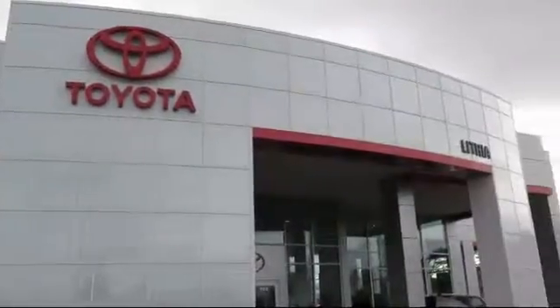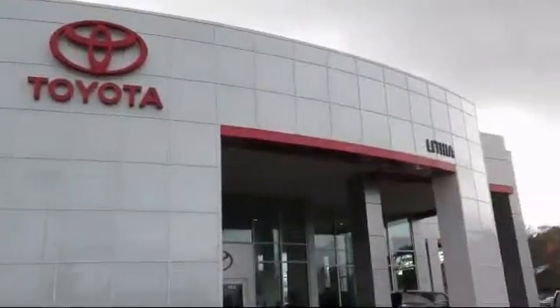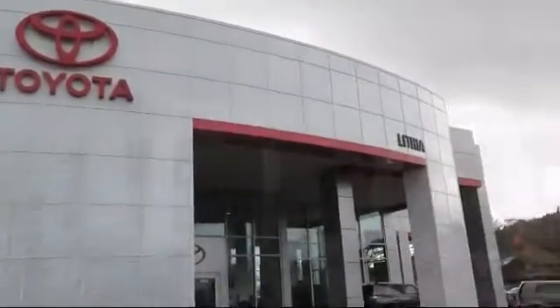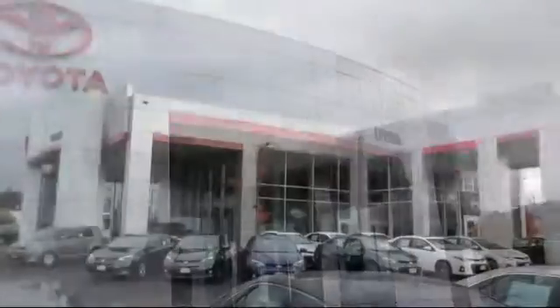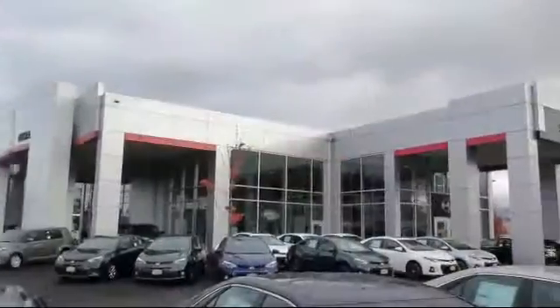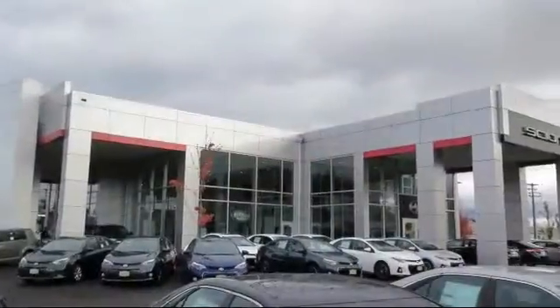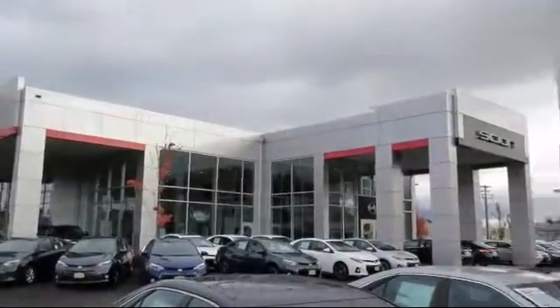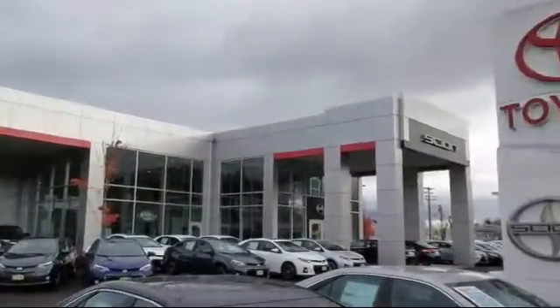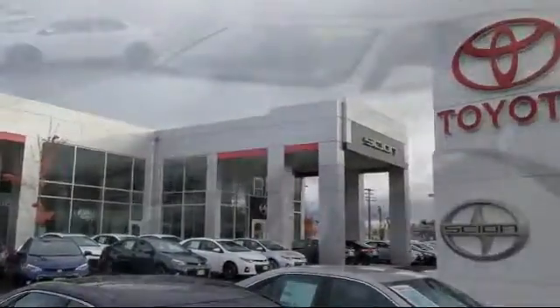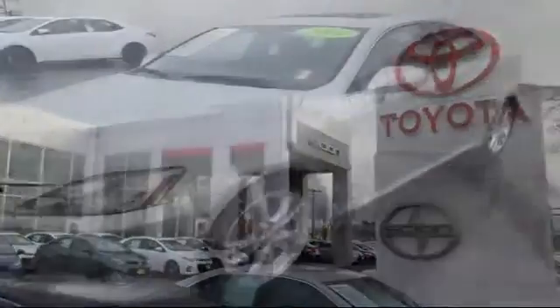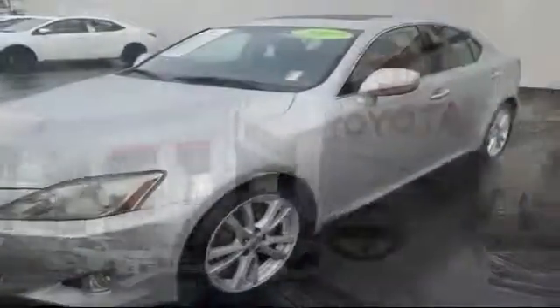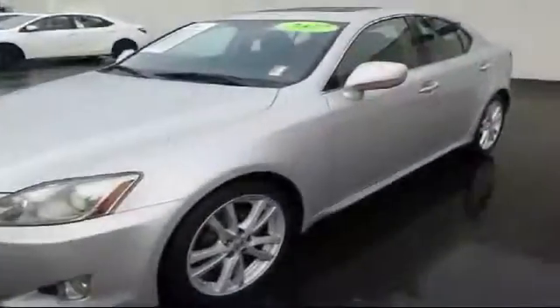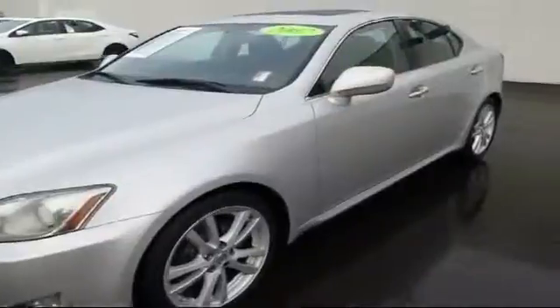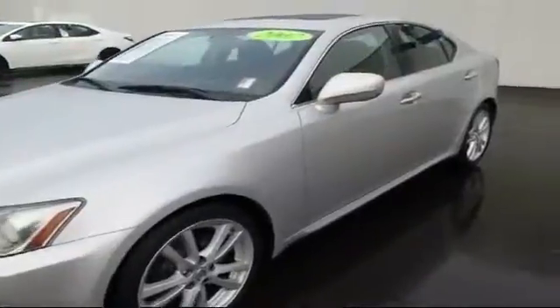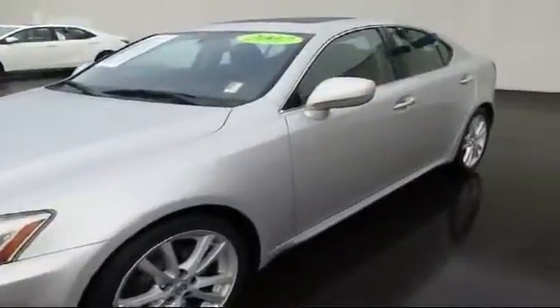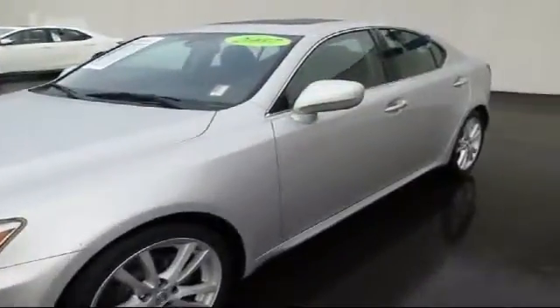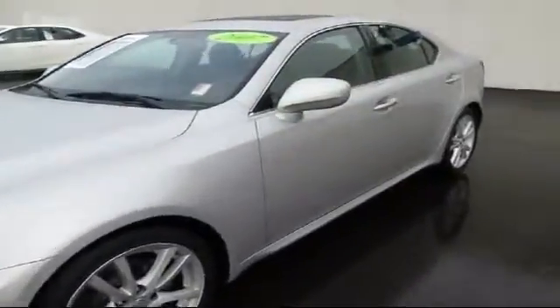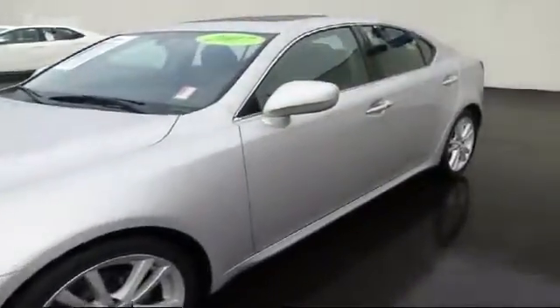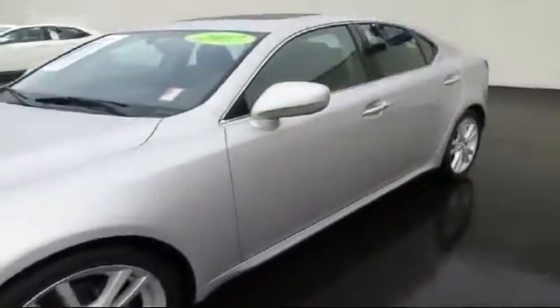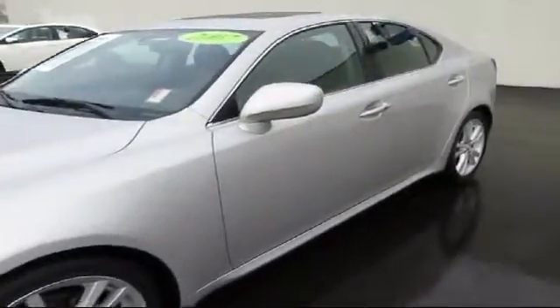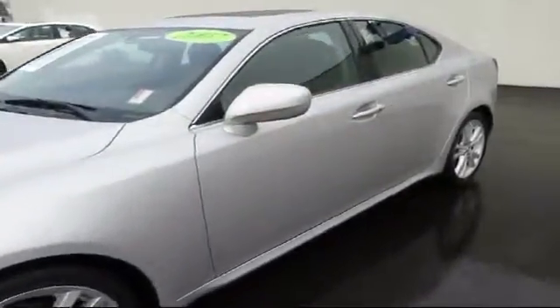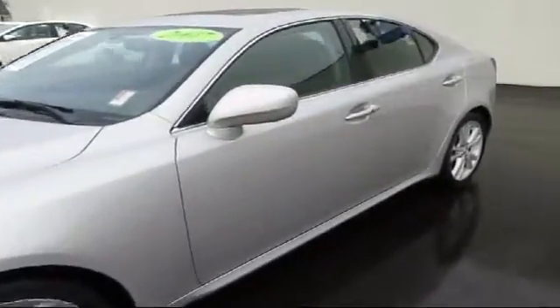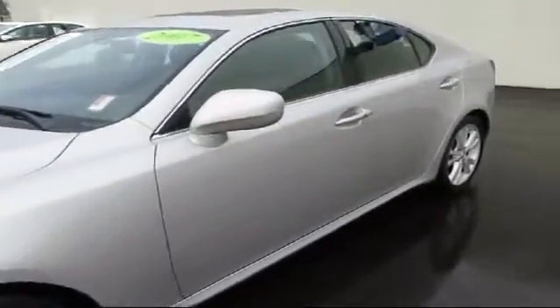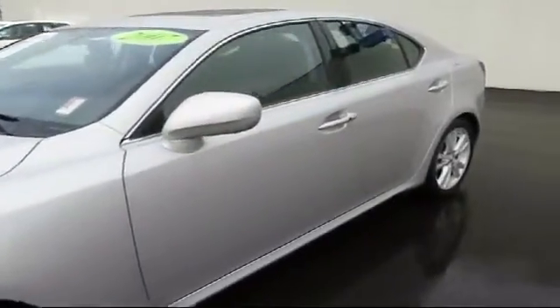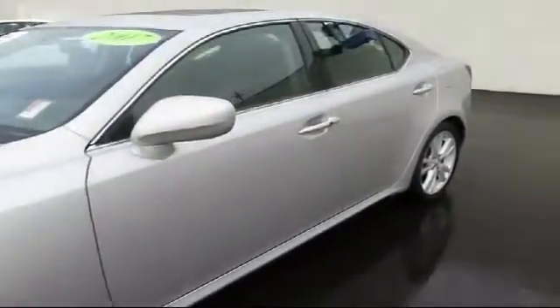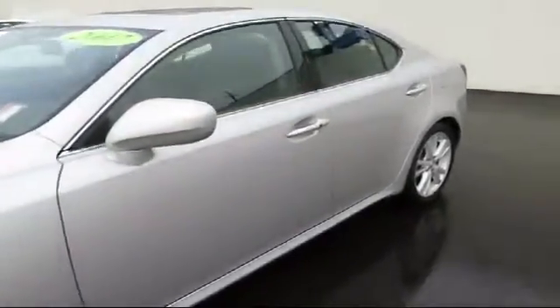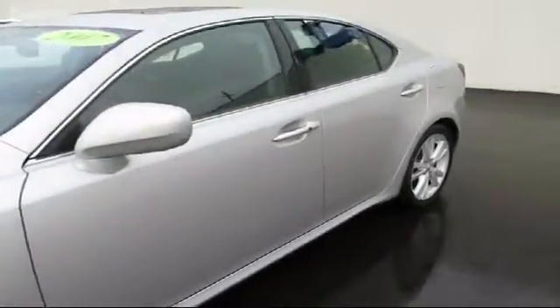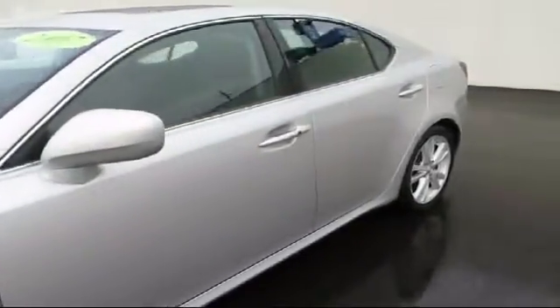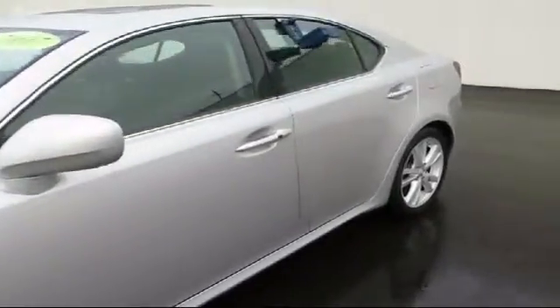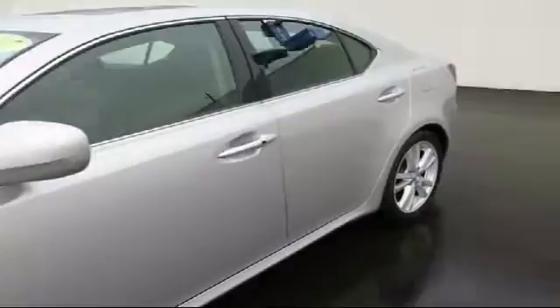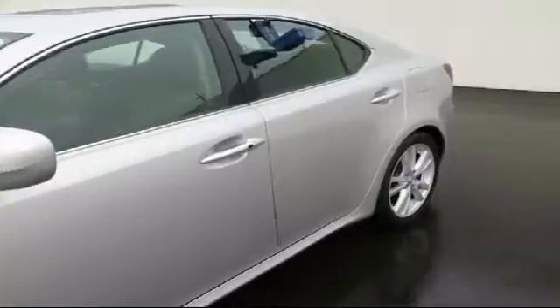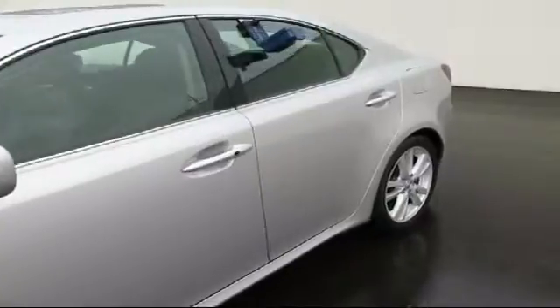Welcome to Lithia Toyota of Springfield. Here's a look at one of our quality pre-owned vehicles from our huge selection. It comes equipped with stability control,